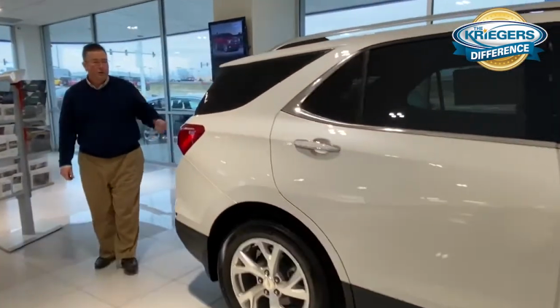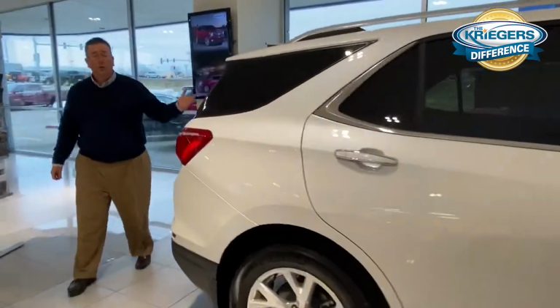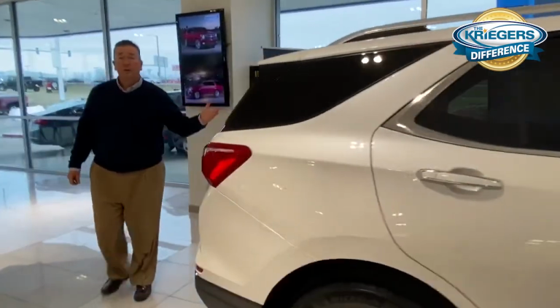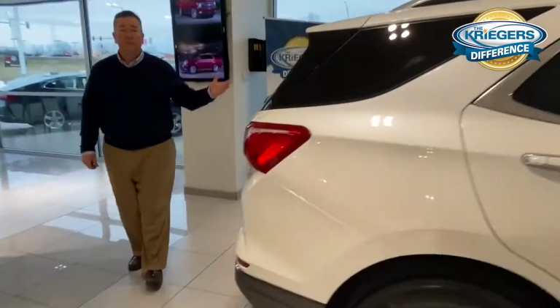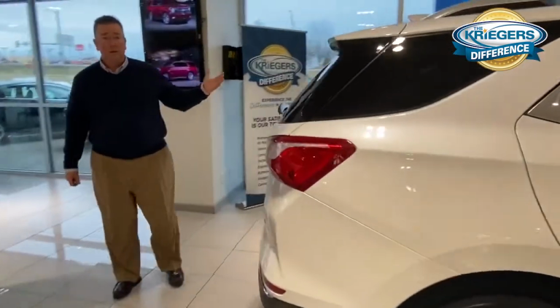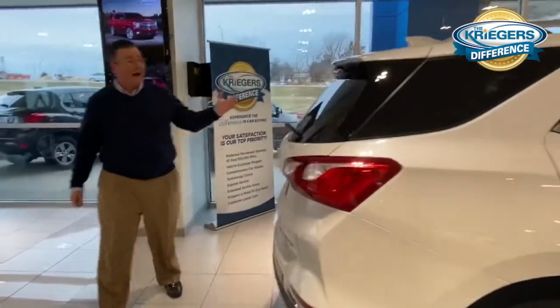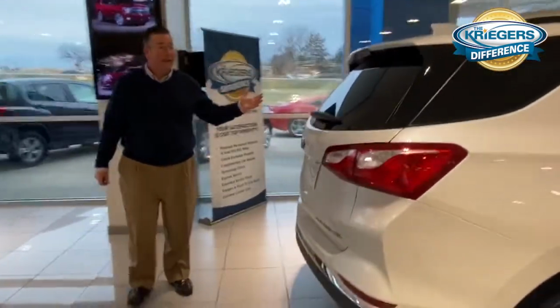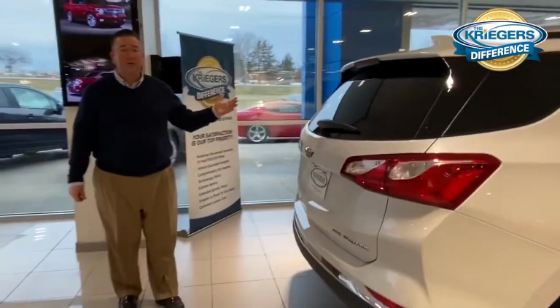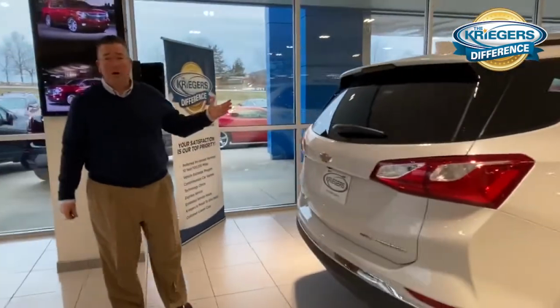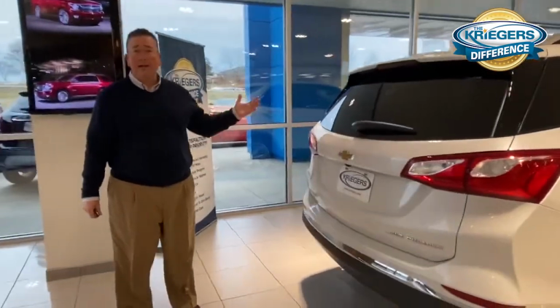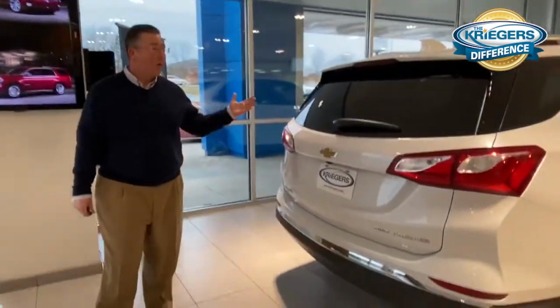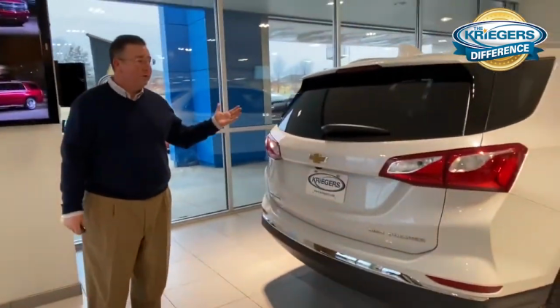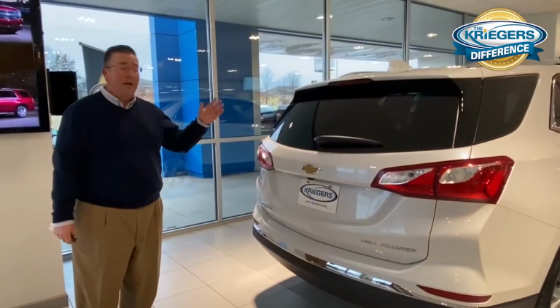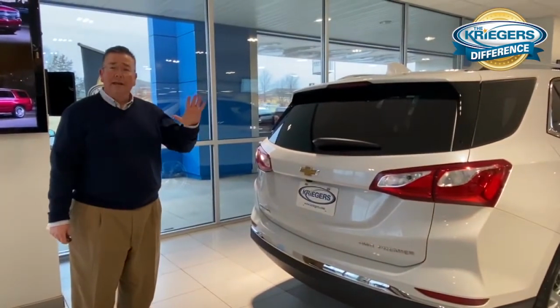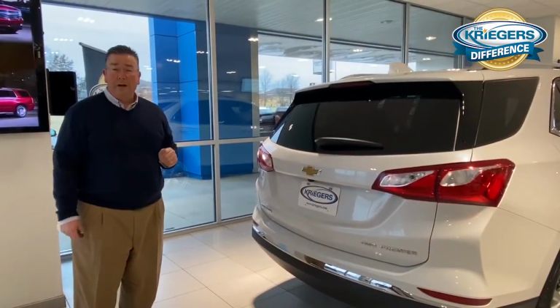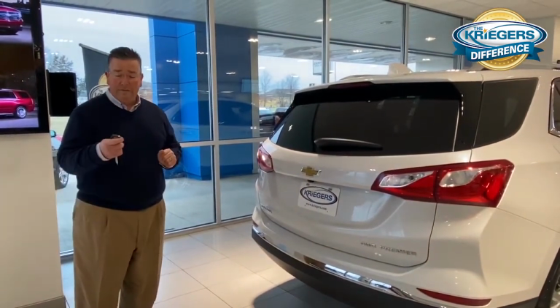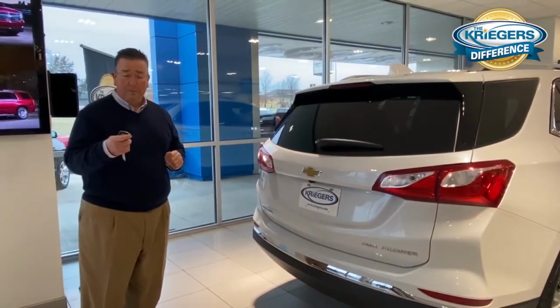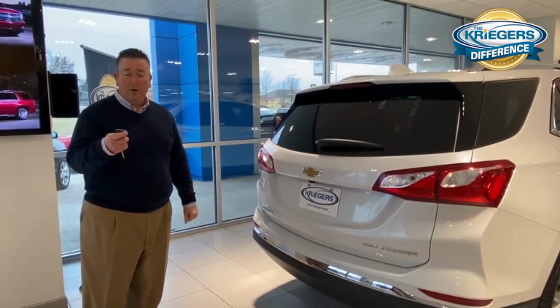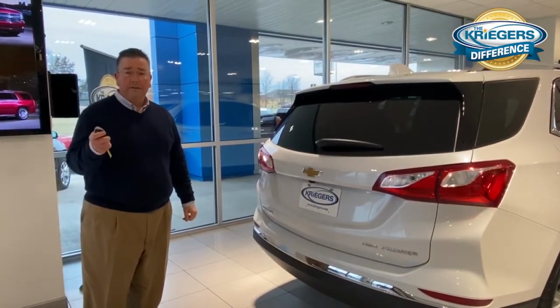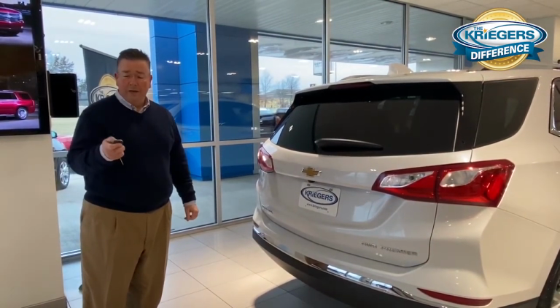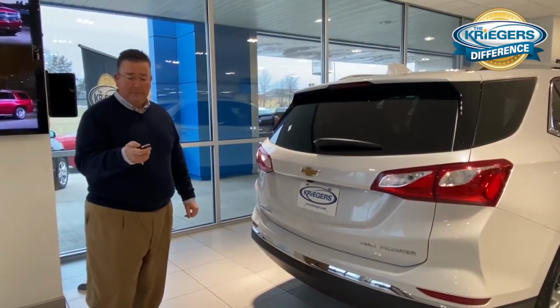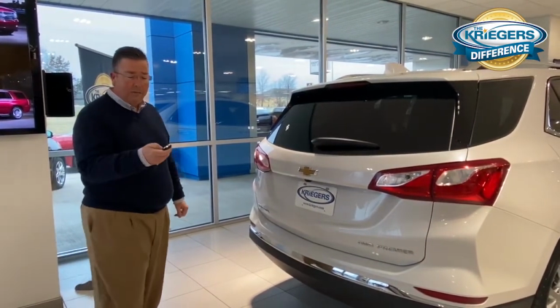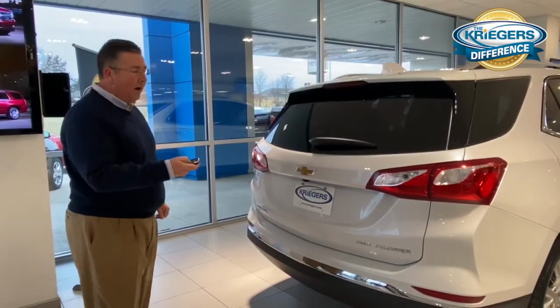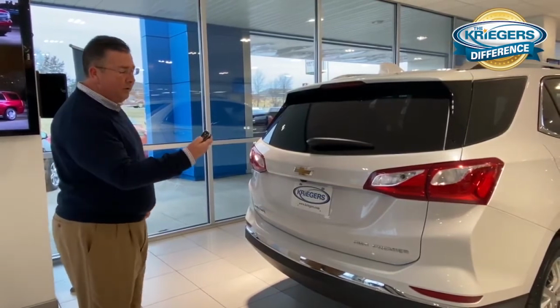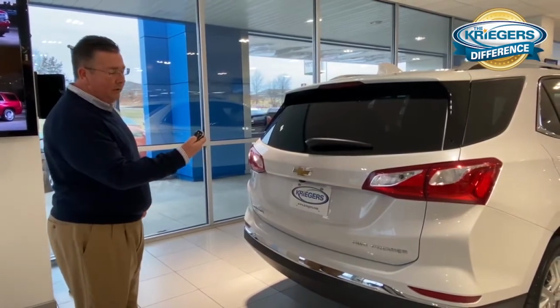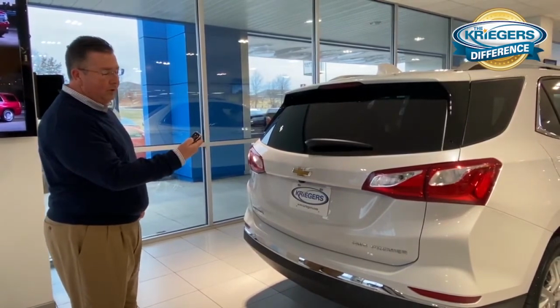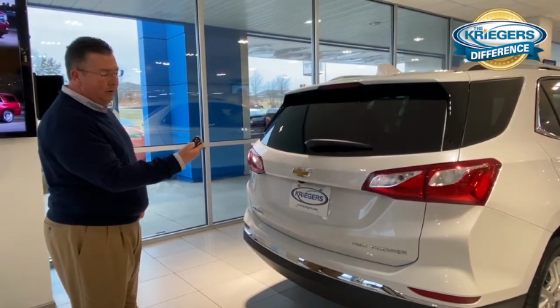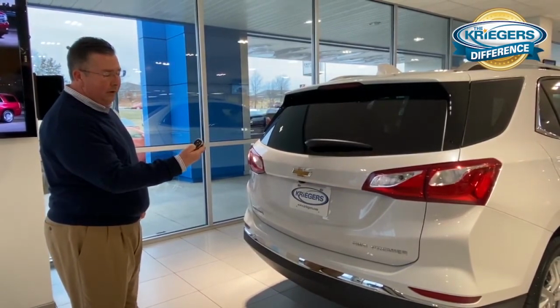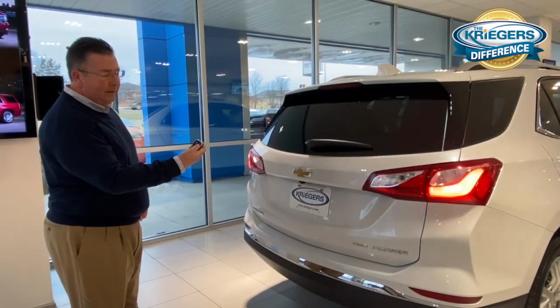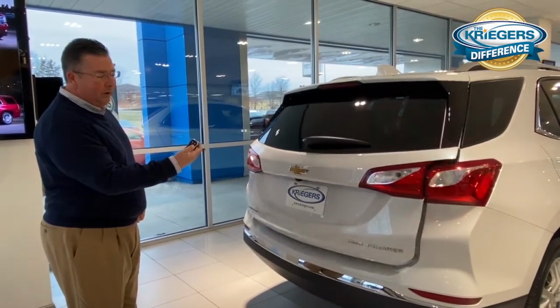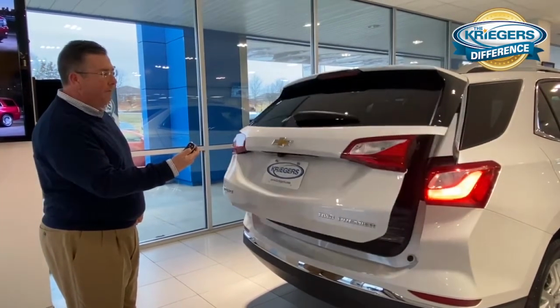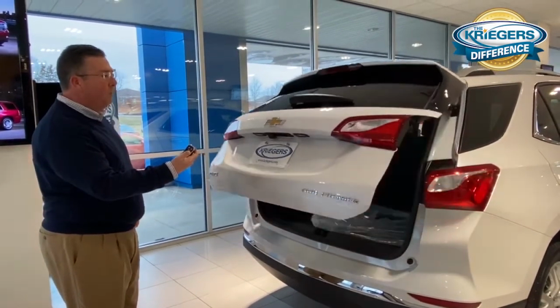Traditionally with your crossover segment — one of the hottest selling vehicles on the market right now — they came up with a feature called a power lift gate. It's been around for a while, and traditionally all you need to do is click your key fob twice.